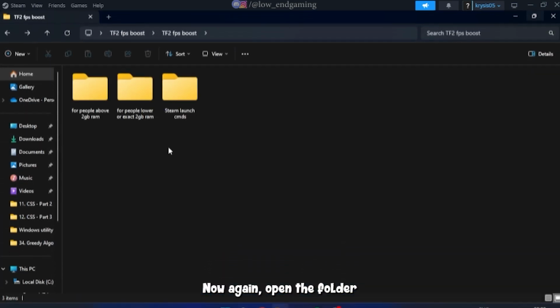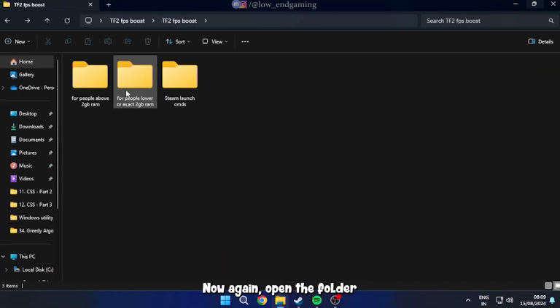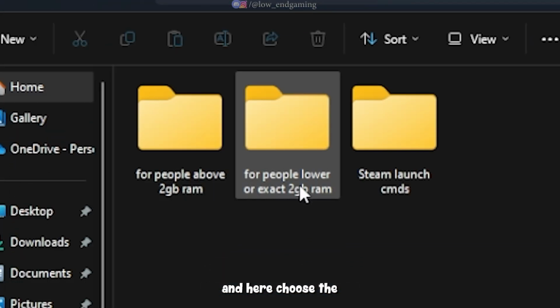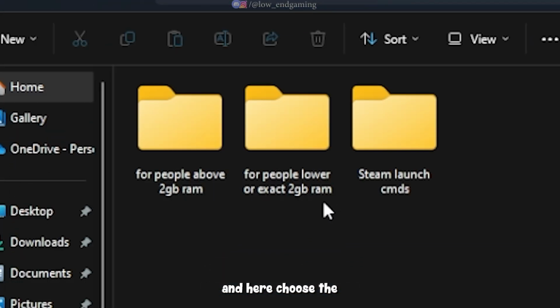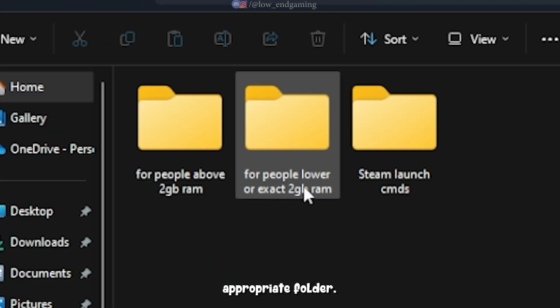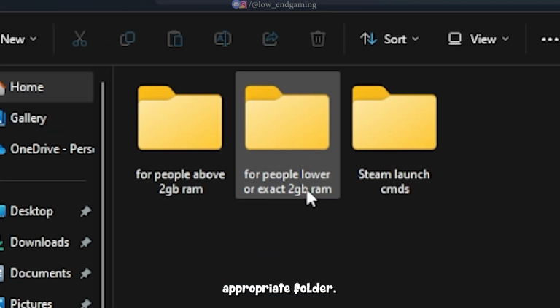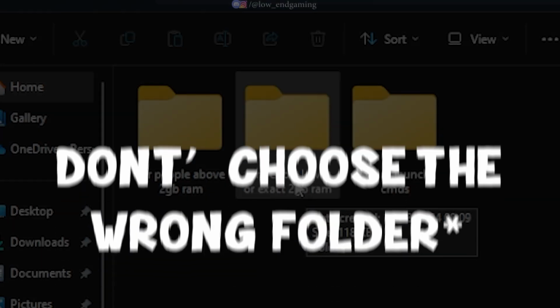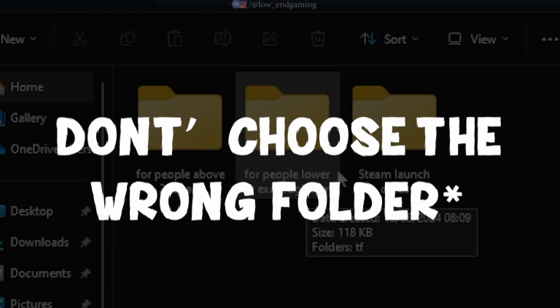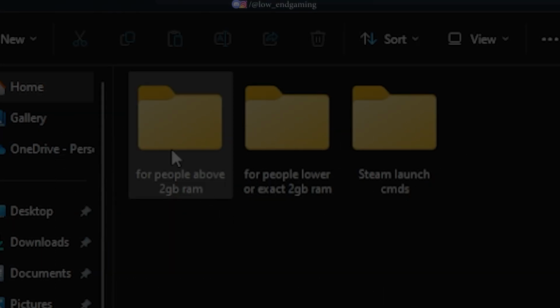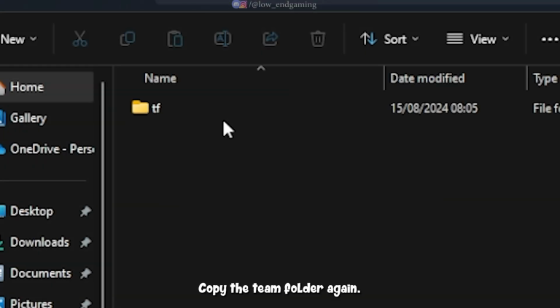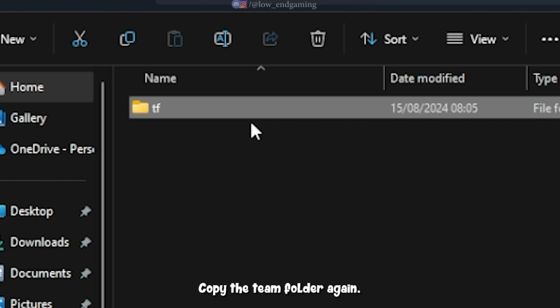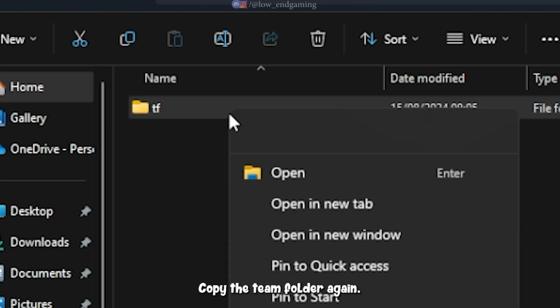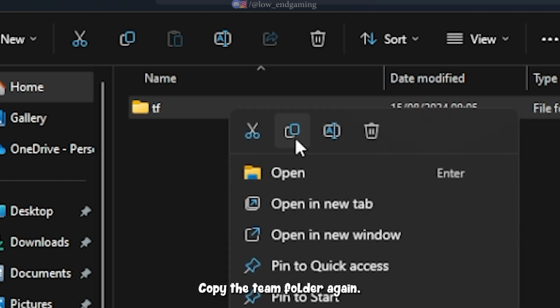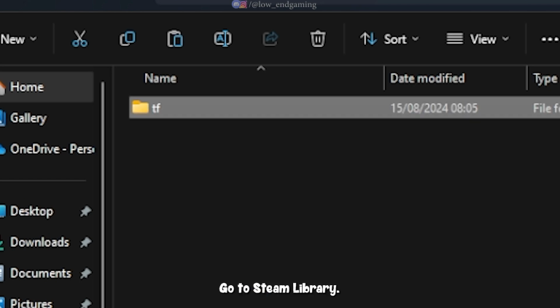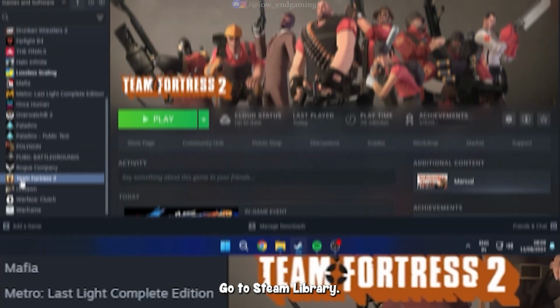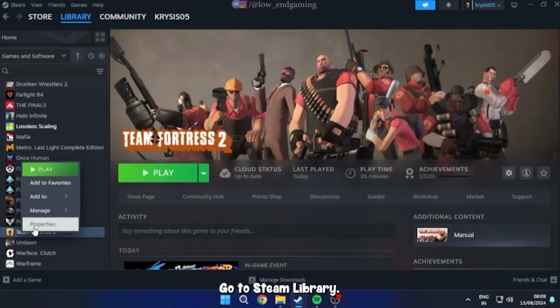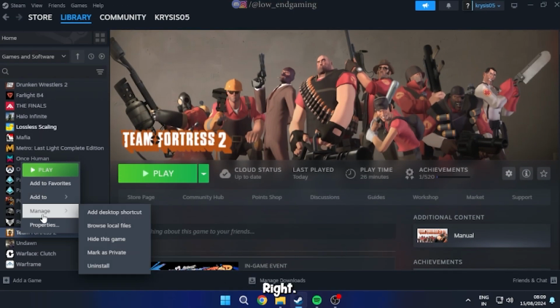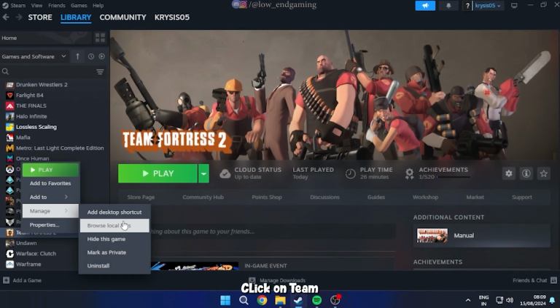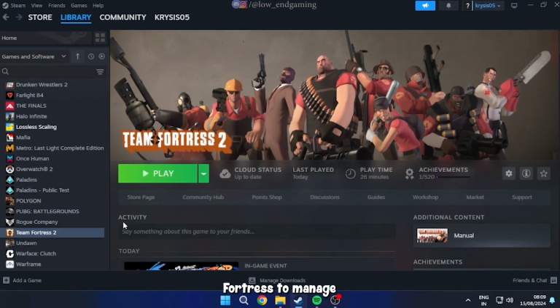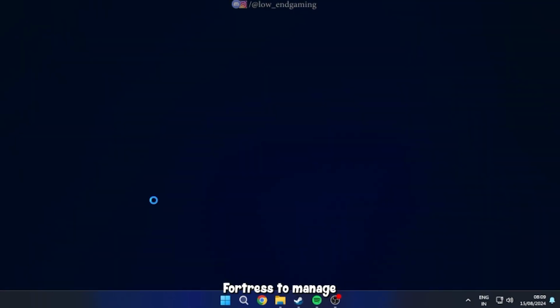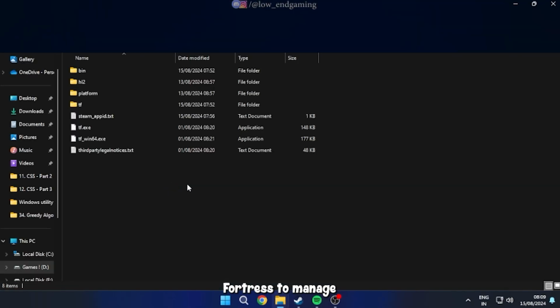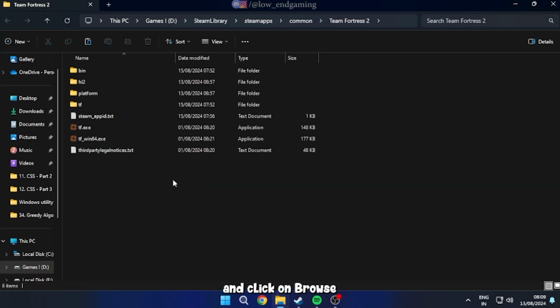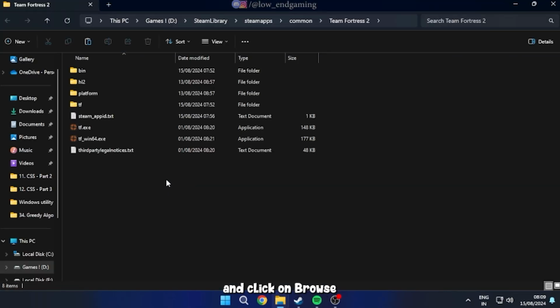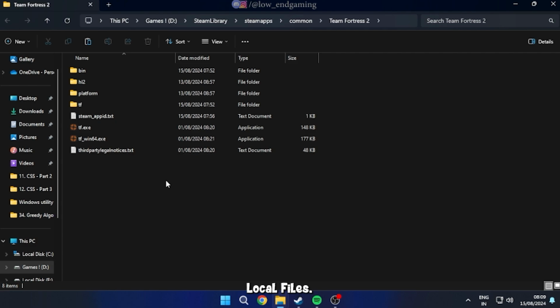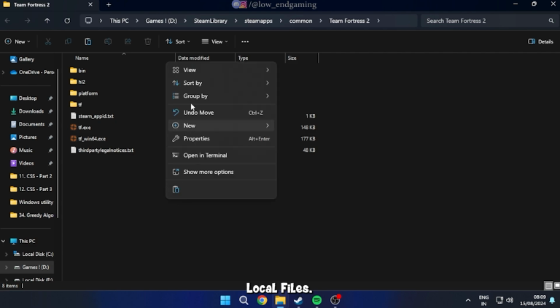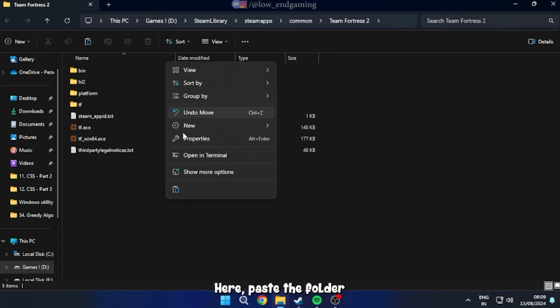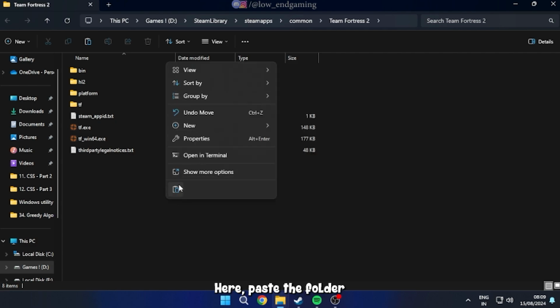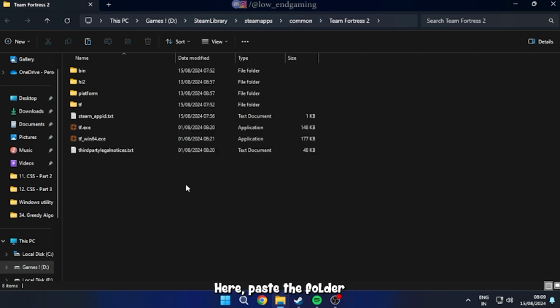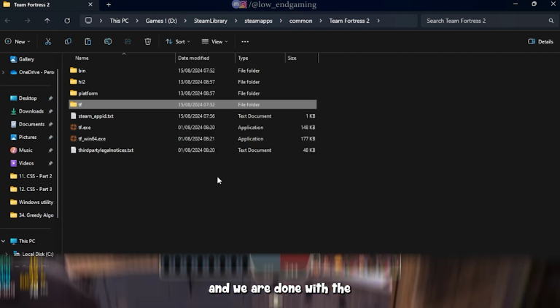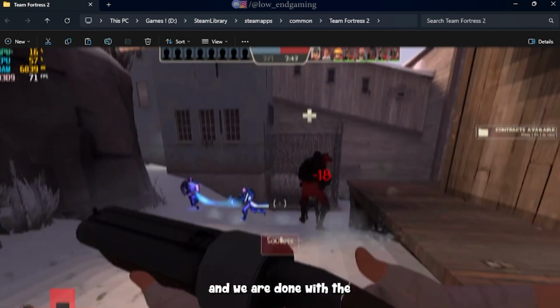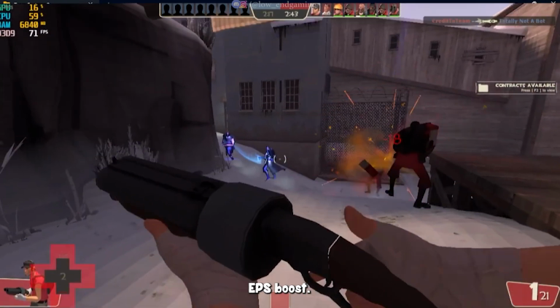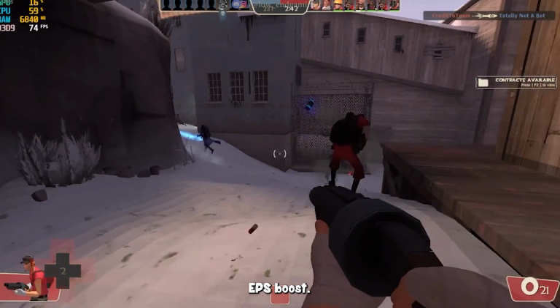Open the folder again and choose the appropriate folder. Copy the TF folder. Go back to the Steam library, right click on Team Fortress 2, then Manage and click on Browse Local Files. Paste the folder there, and we are done with the FPS boost.